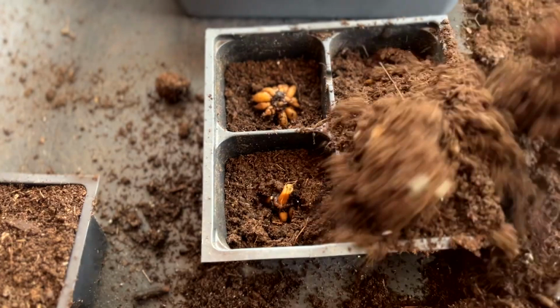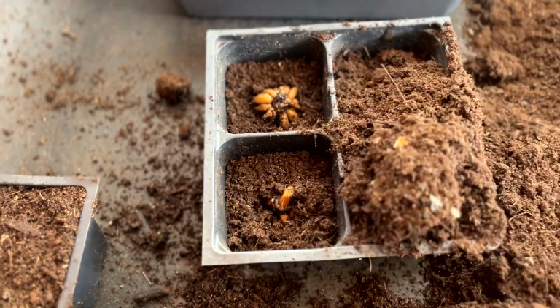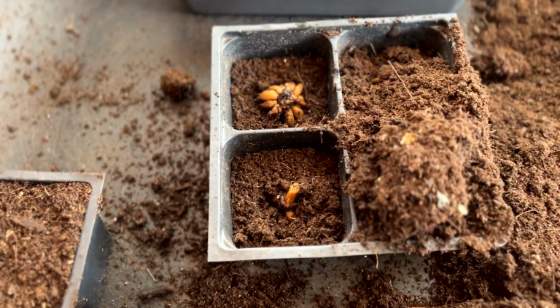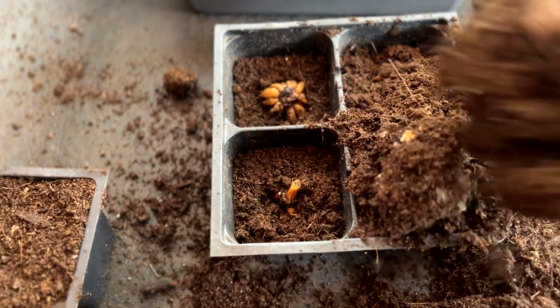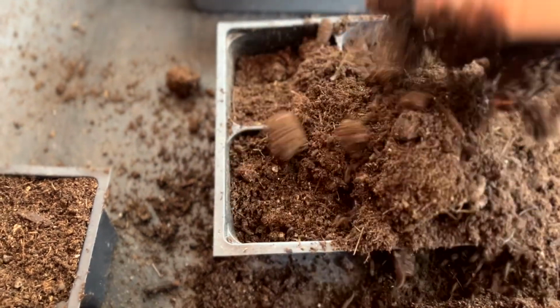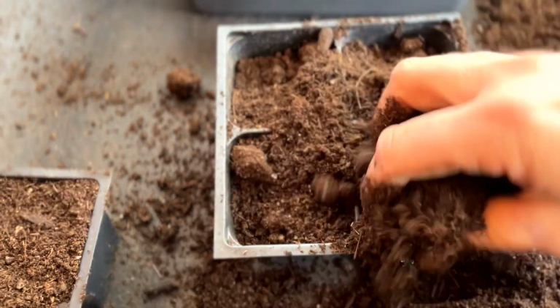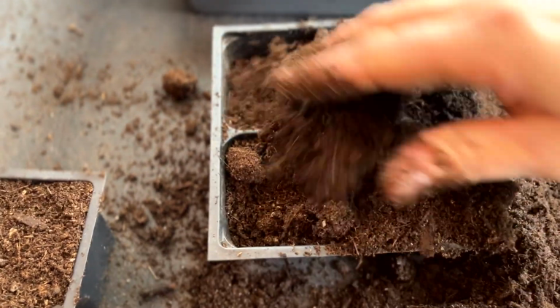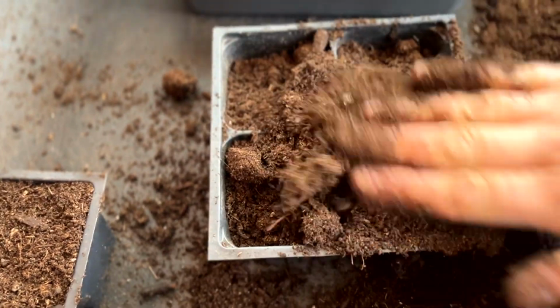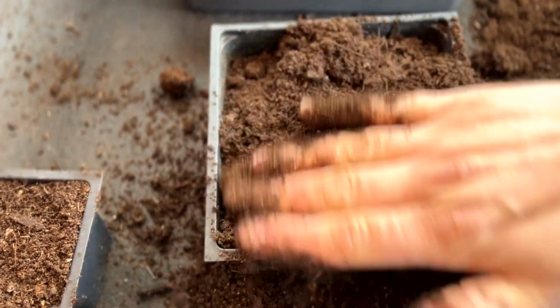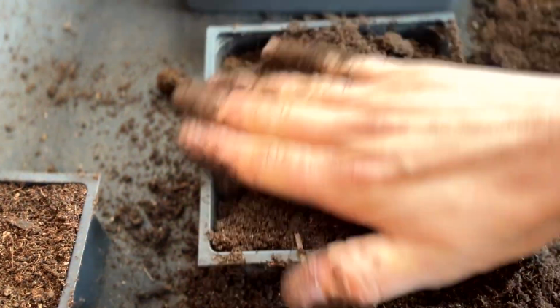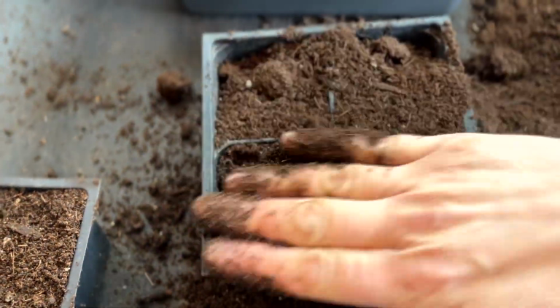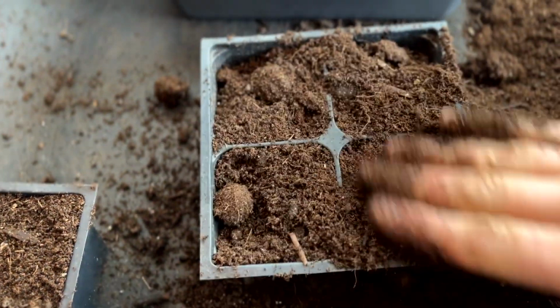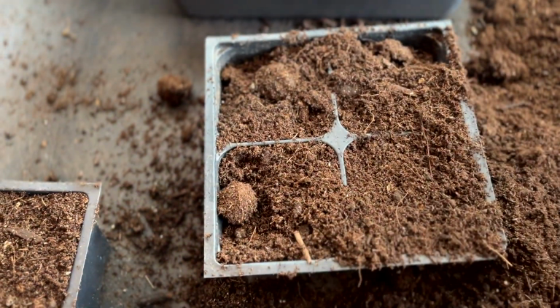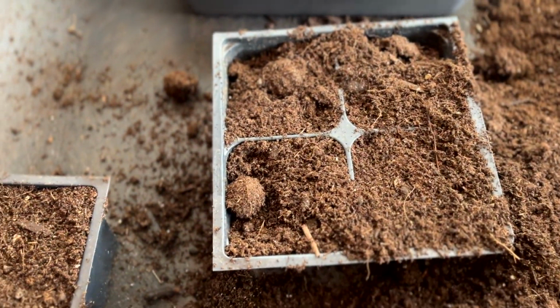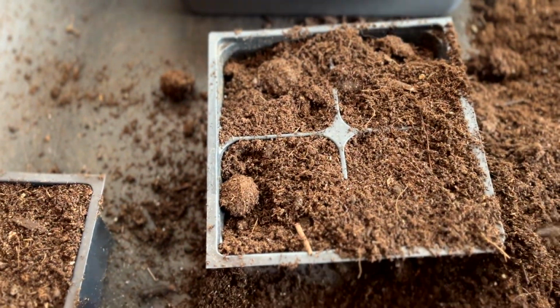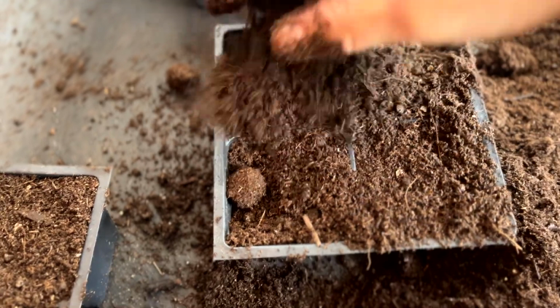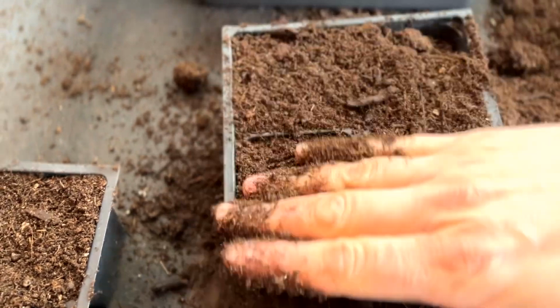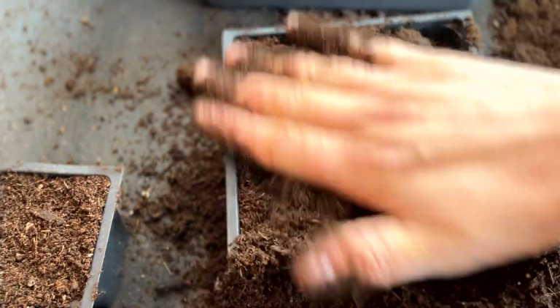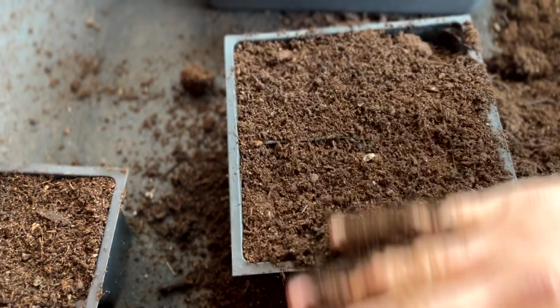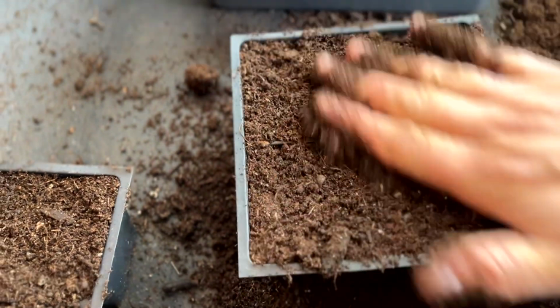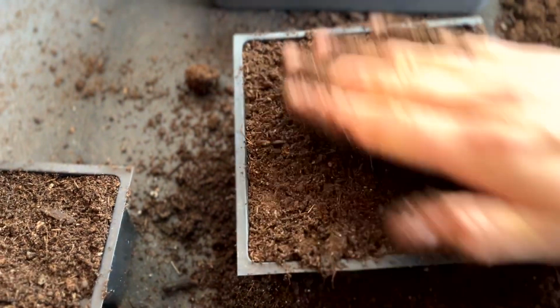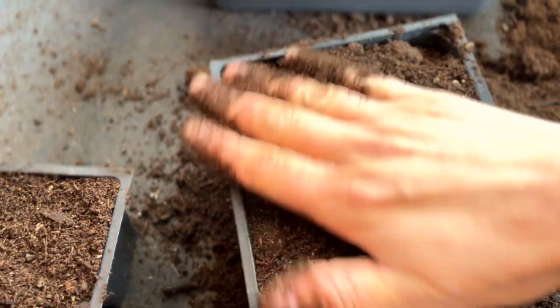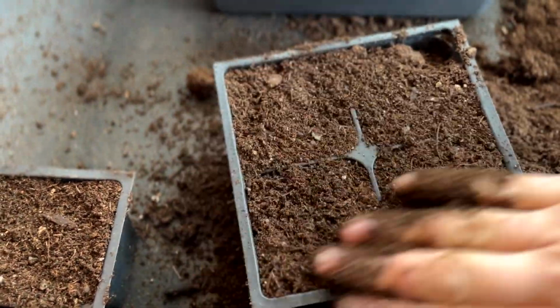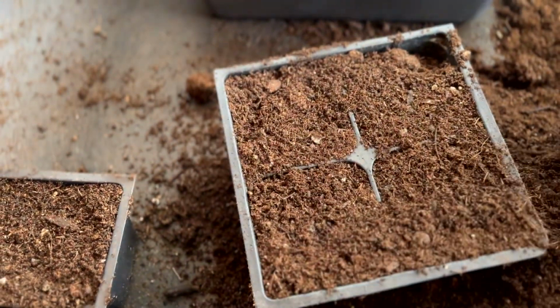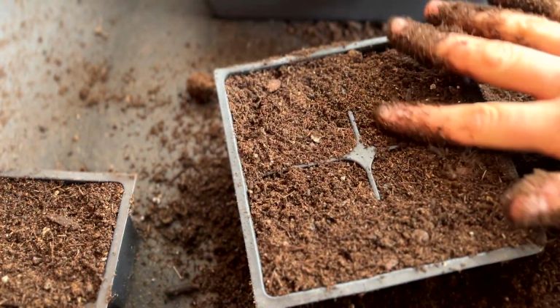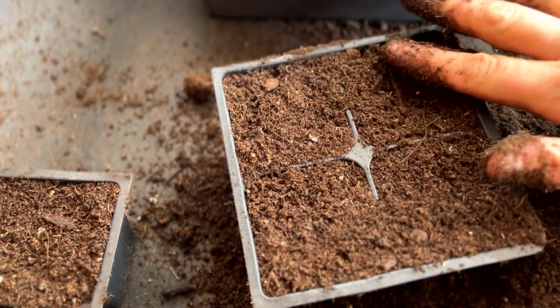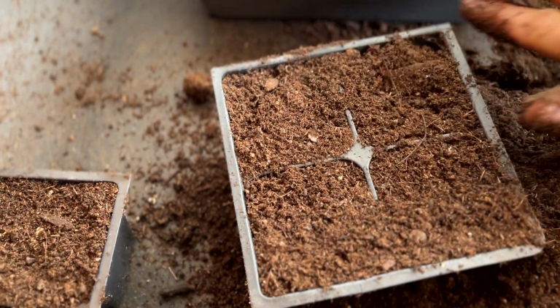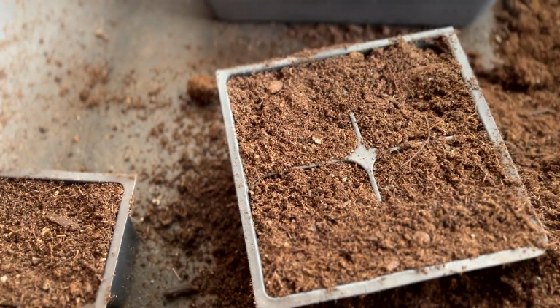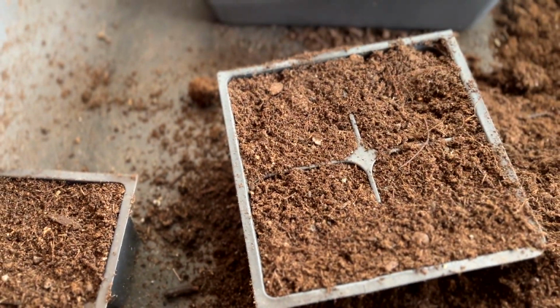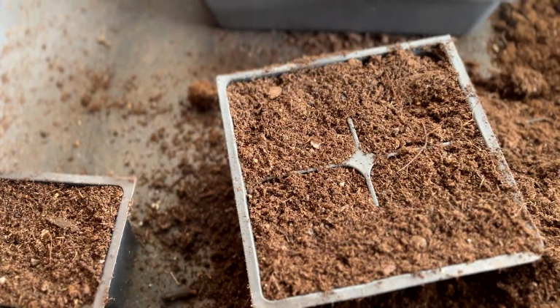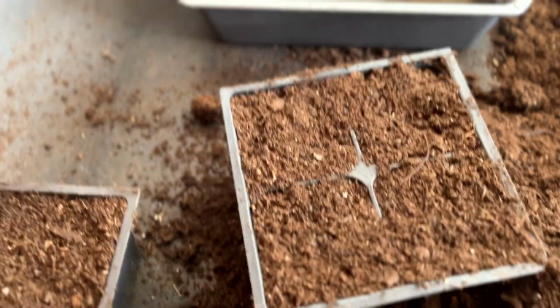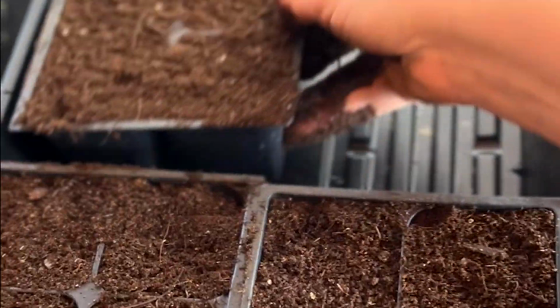Once tucked in, cover with the rest of your potting soil and level off the top as if you are baking with a cup of flour. Make sure not to overlook the corners or sides of your trays.